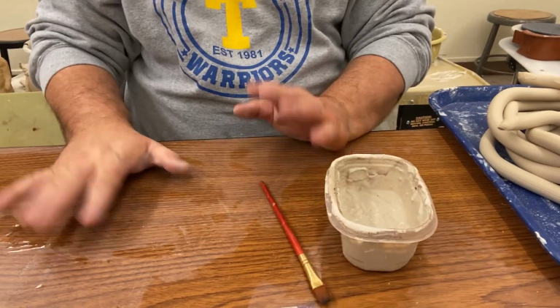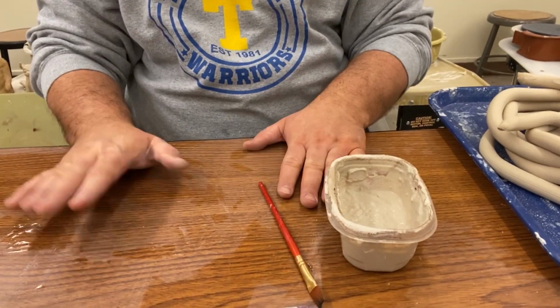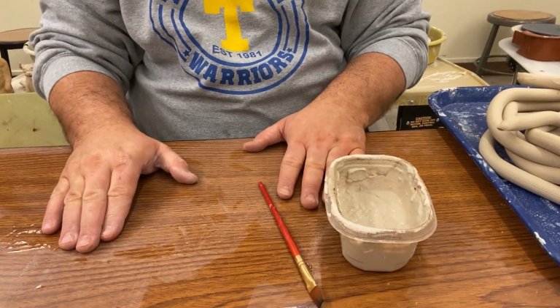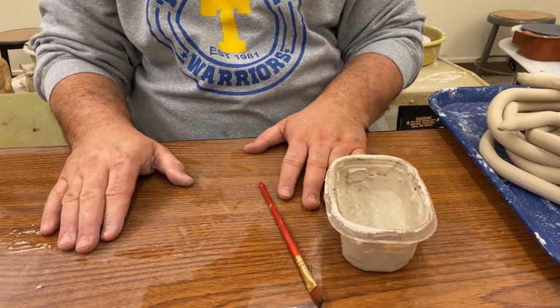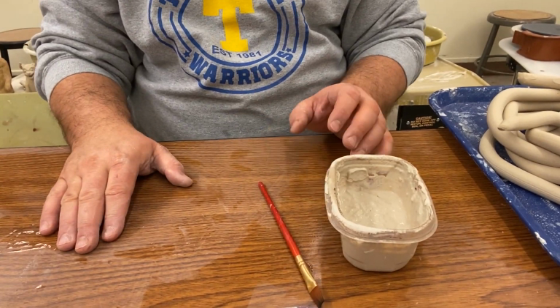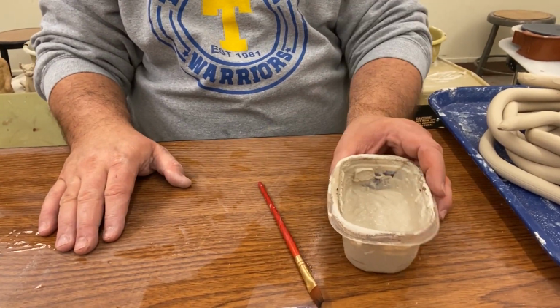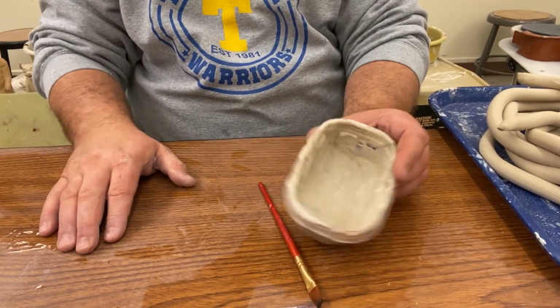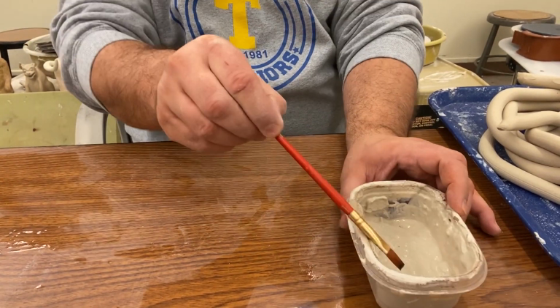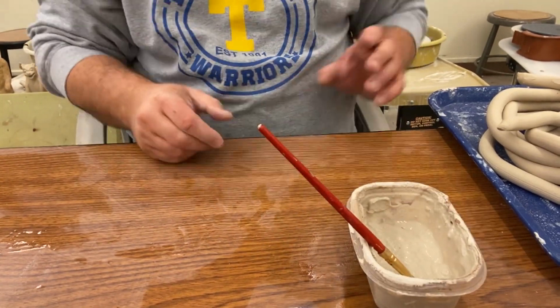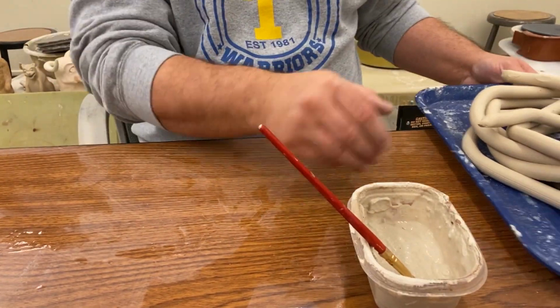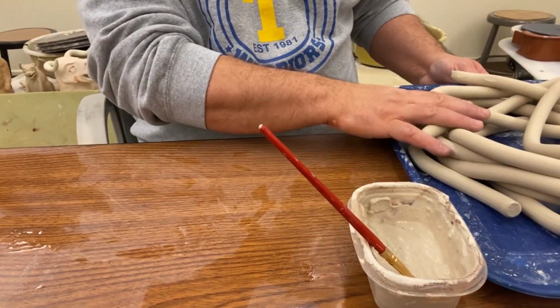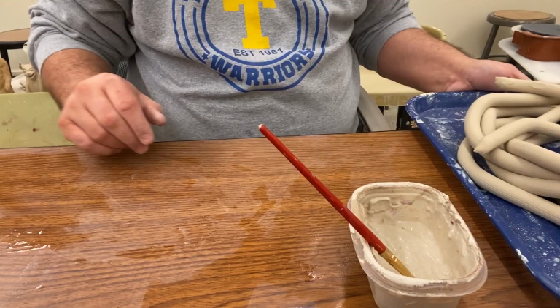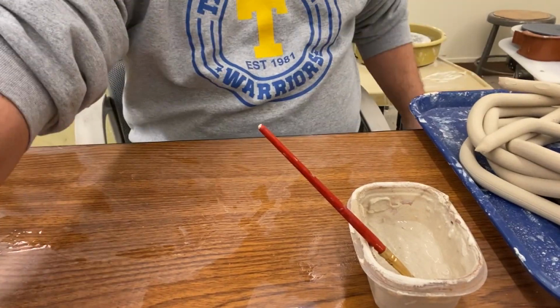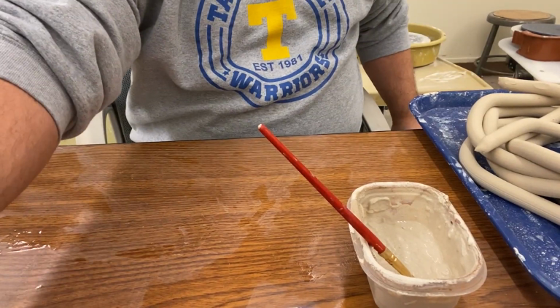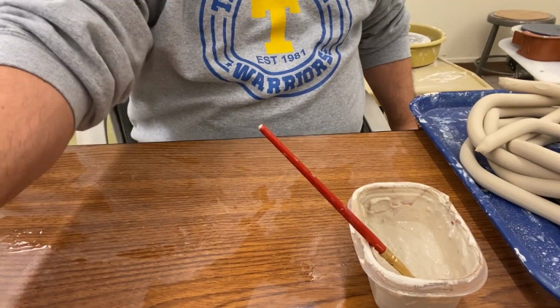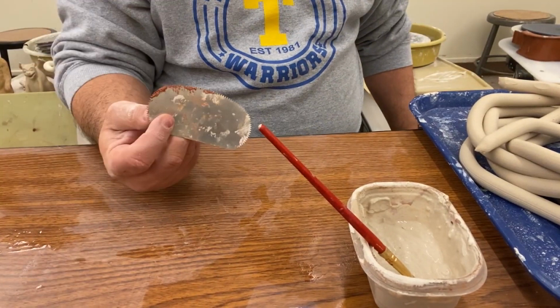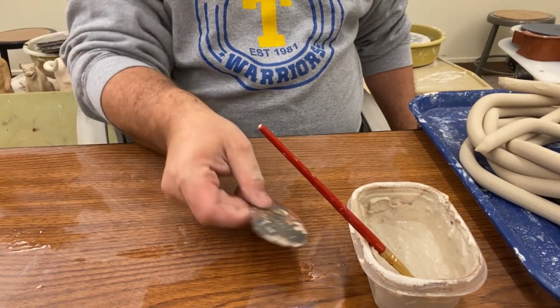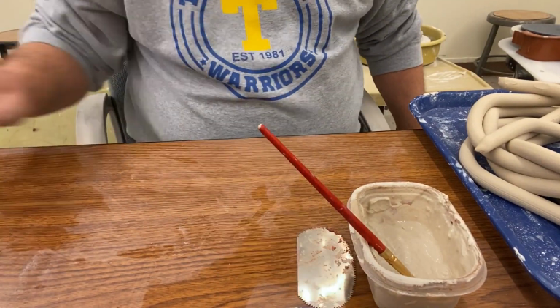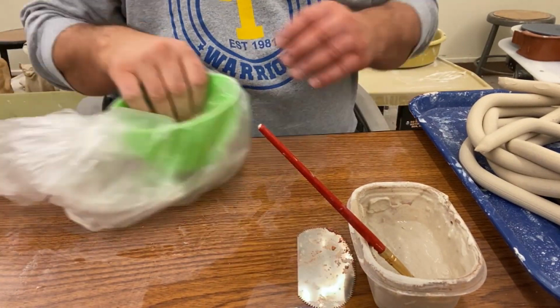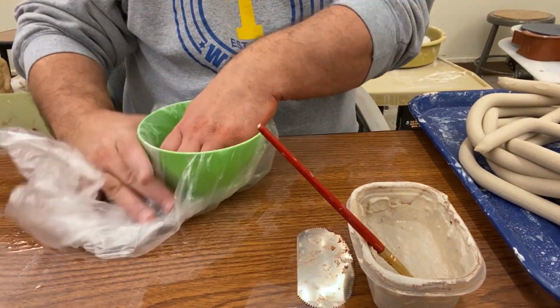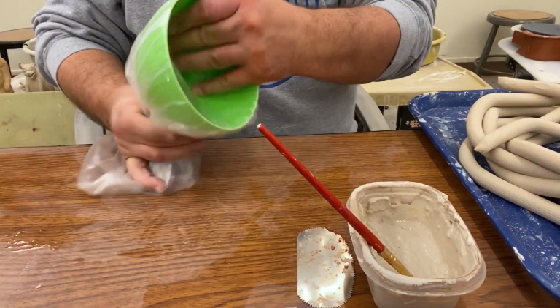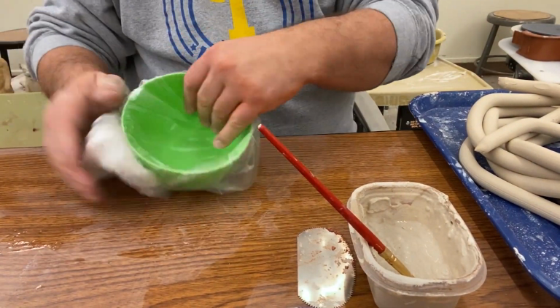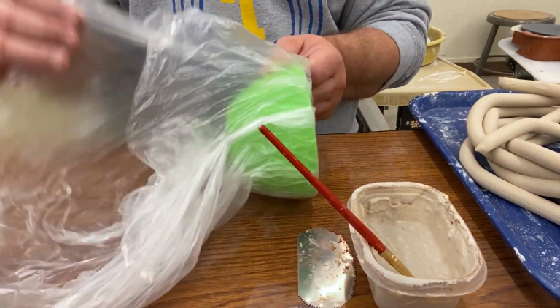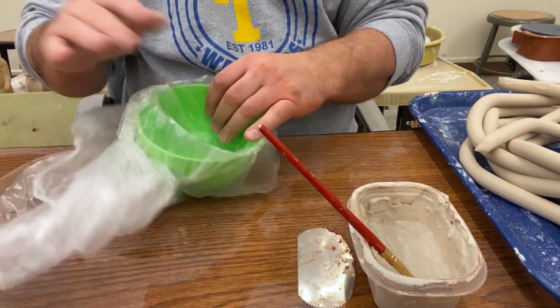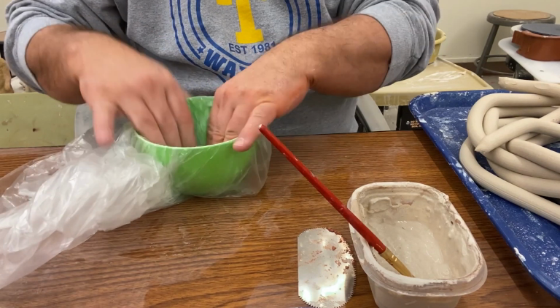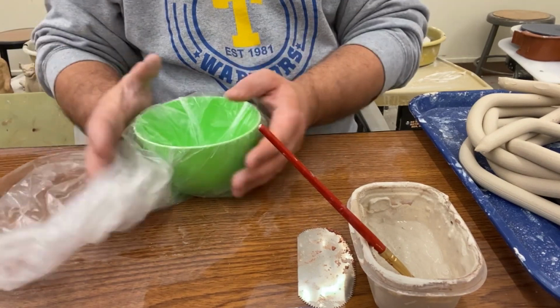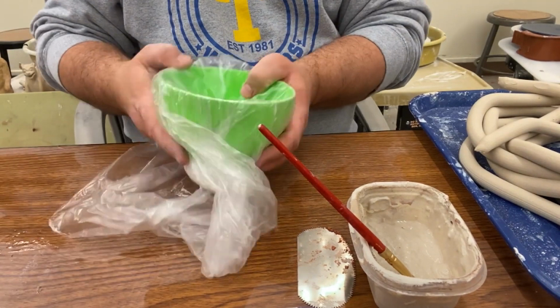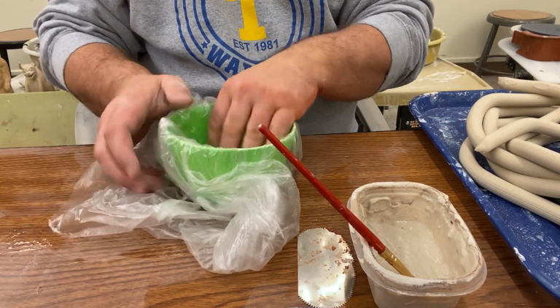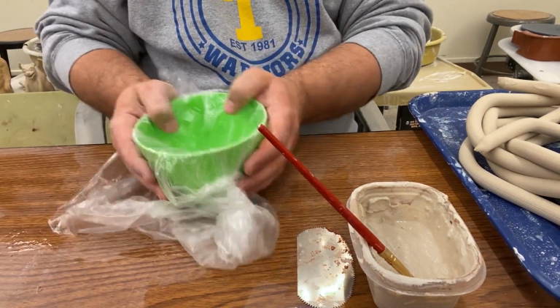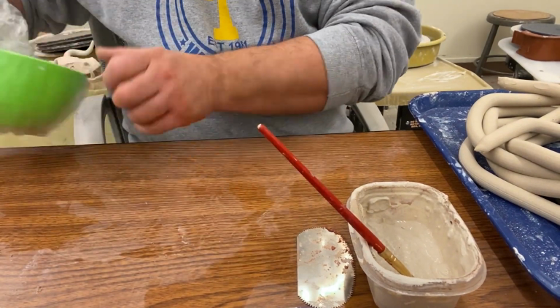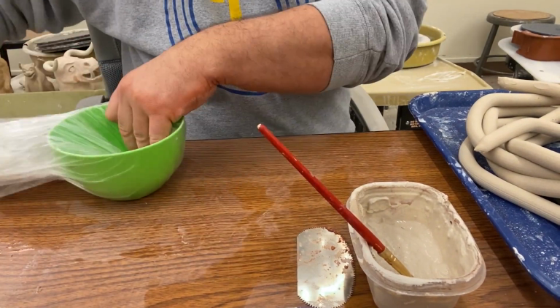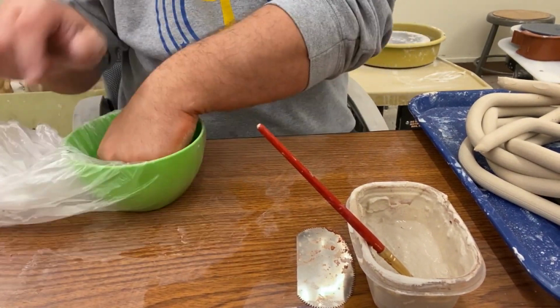Alright, cherubs, so today we're going to be making a dragon egg. I've got my slip and a brush, I've got my coils, I've got a comb, and I've got a bowl with a plastic bag. The plastic bag is important so that the coils don't stick.